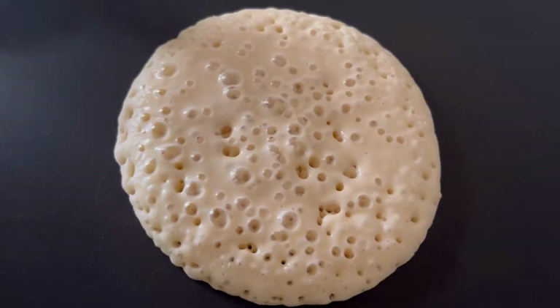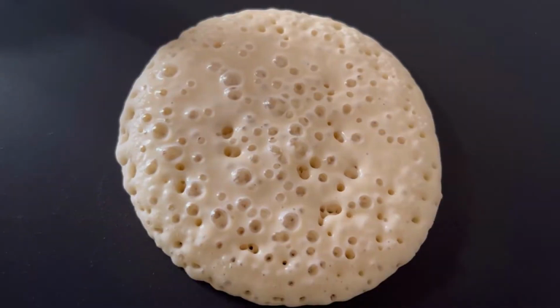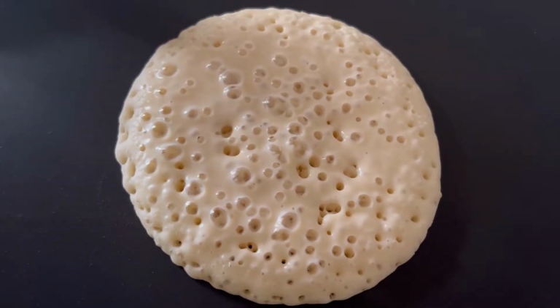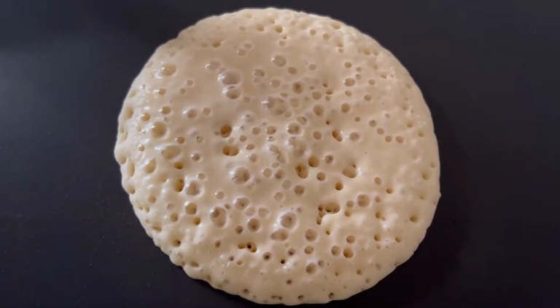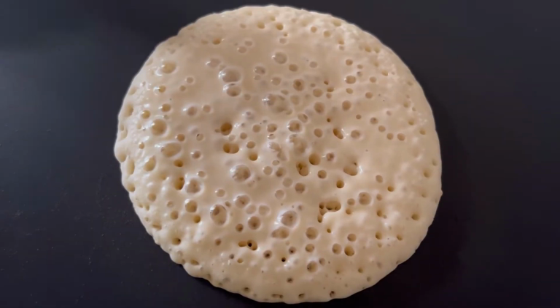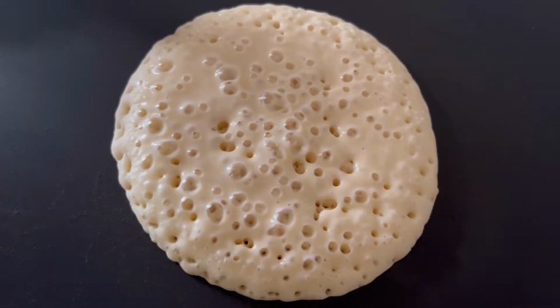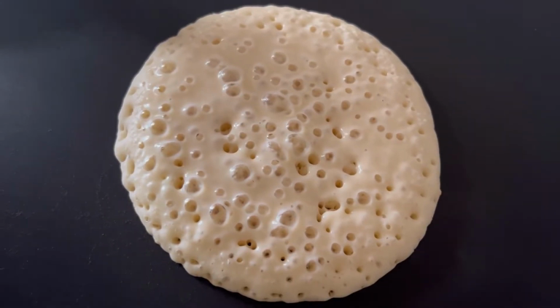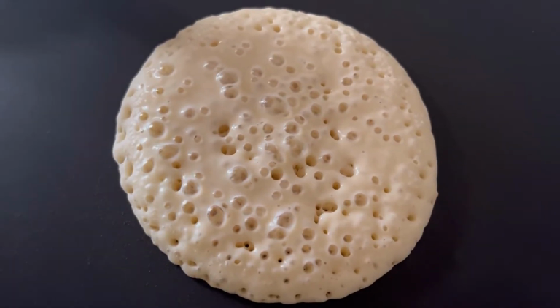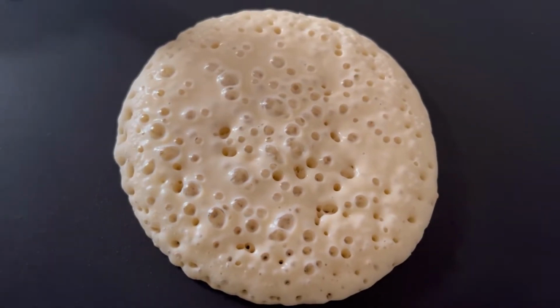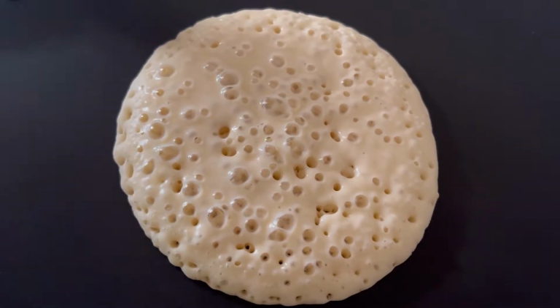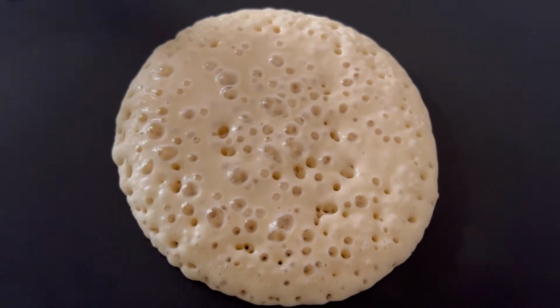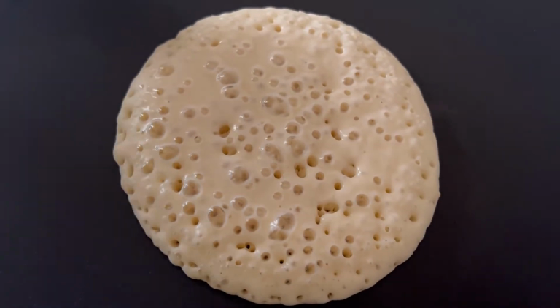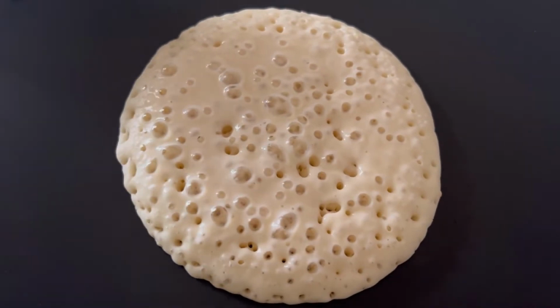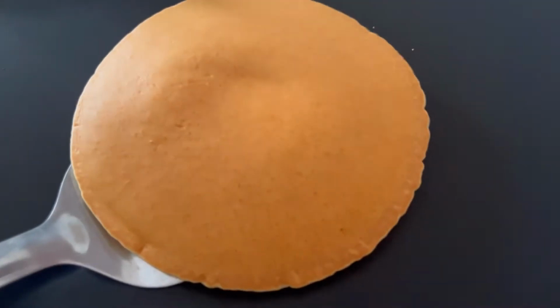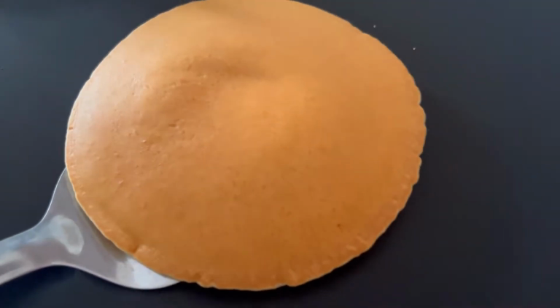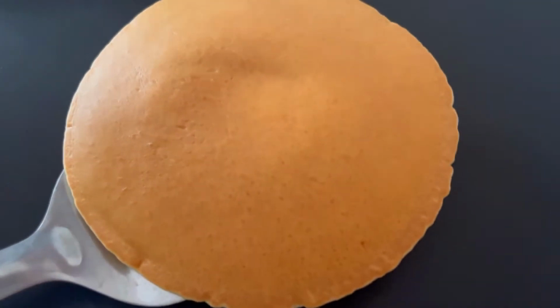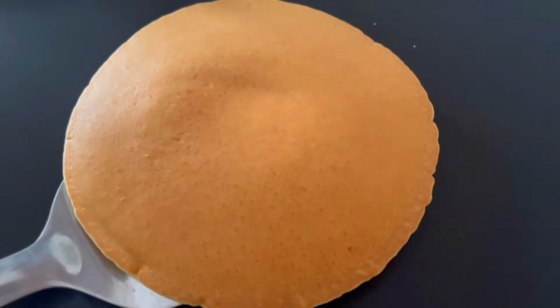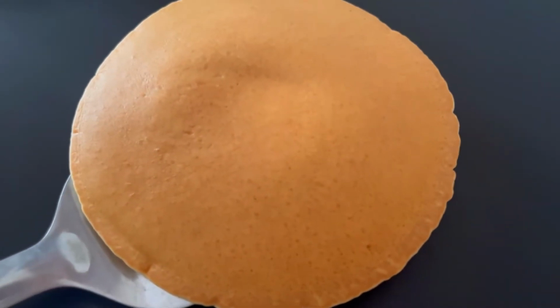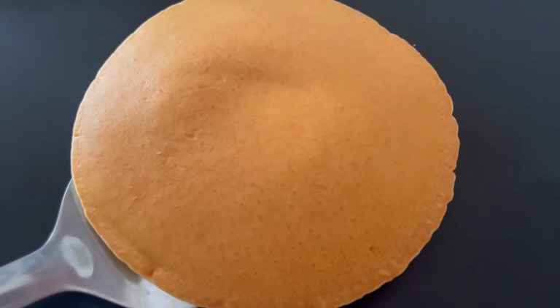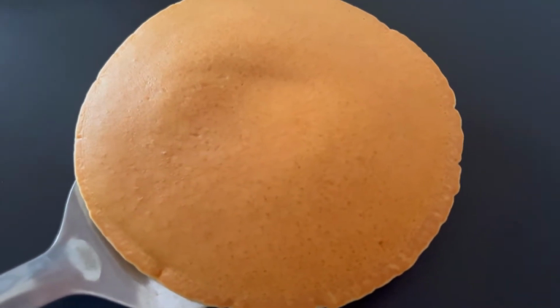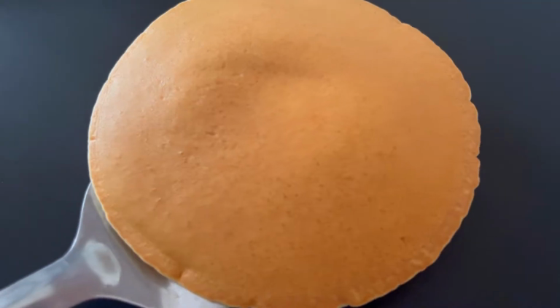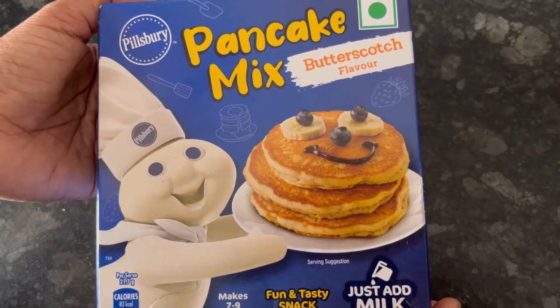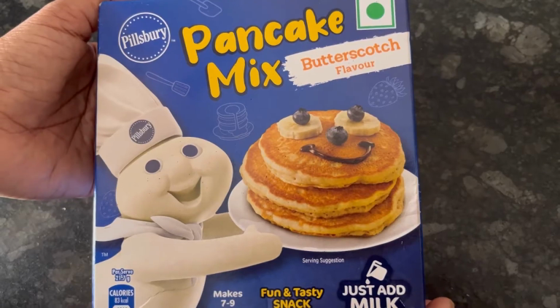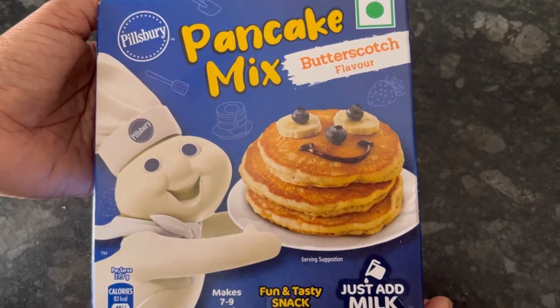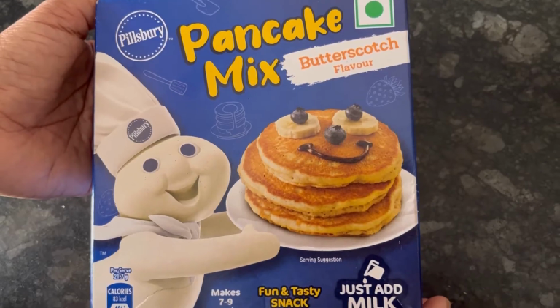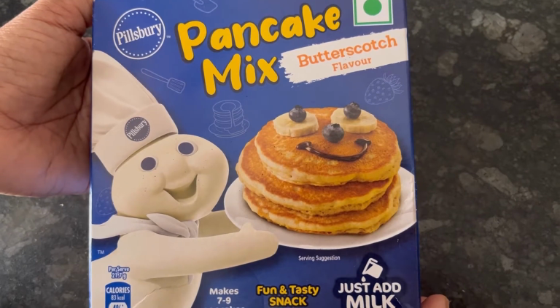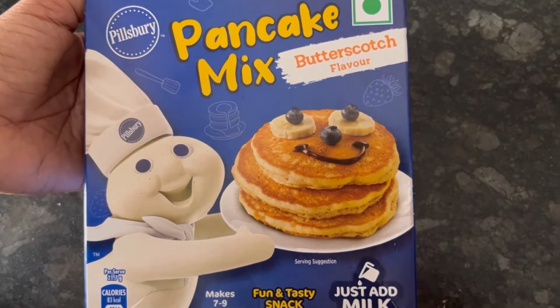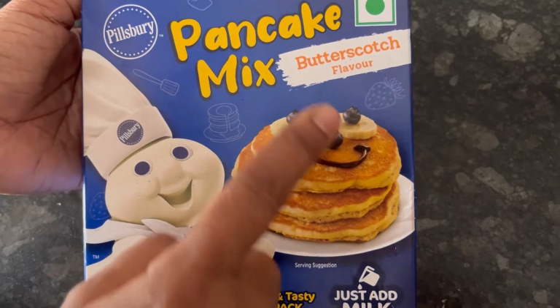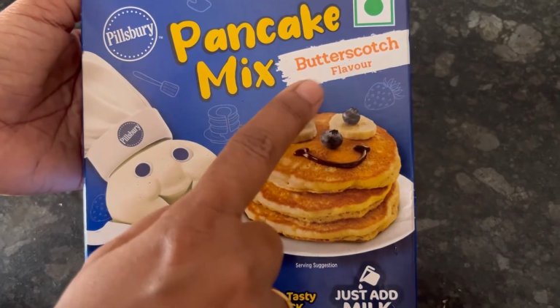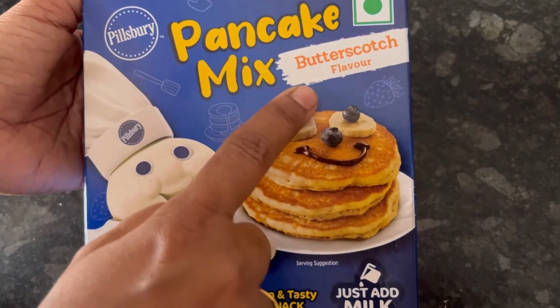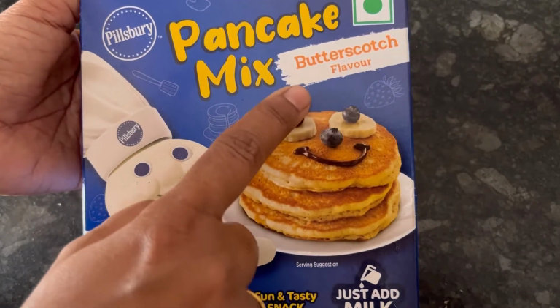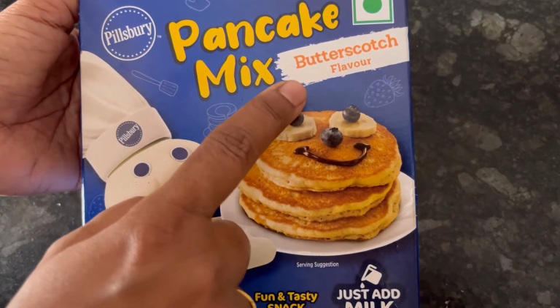Hi everyone, today we are going to try out the new Pillsbury butterscotch pancake mix. So if you find this video useful, please do not forget to like and subscribe.